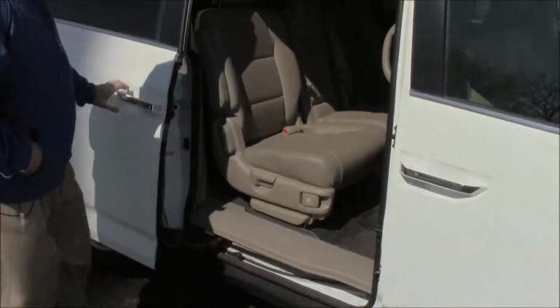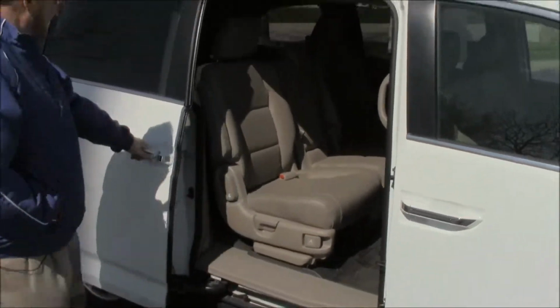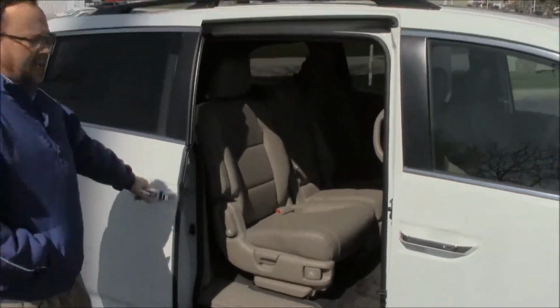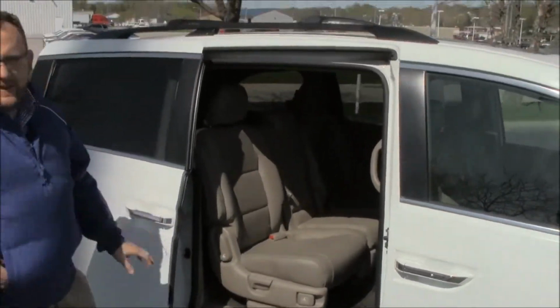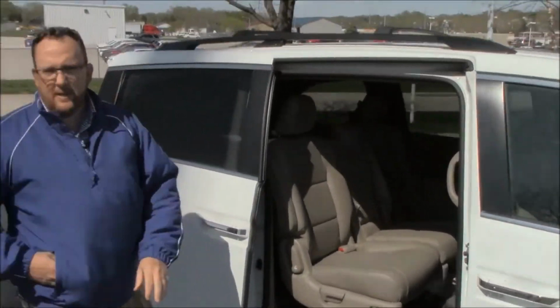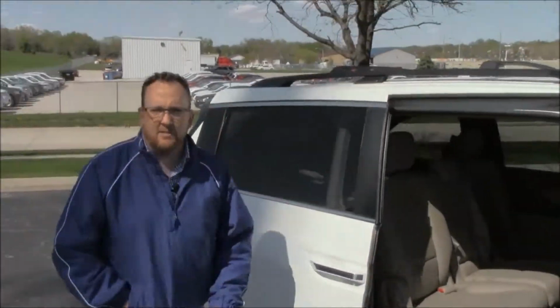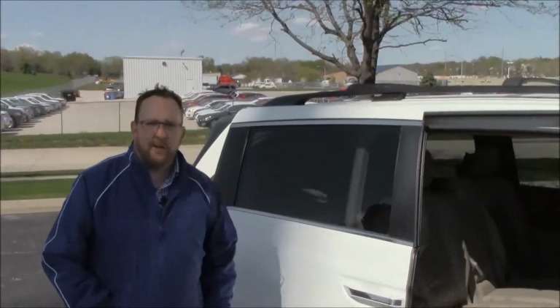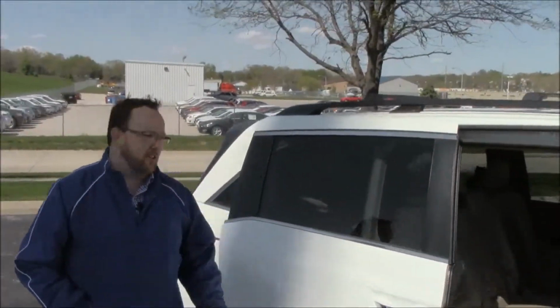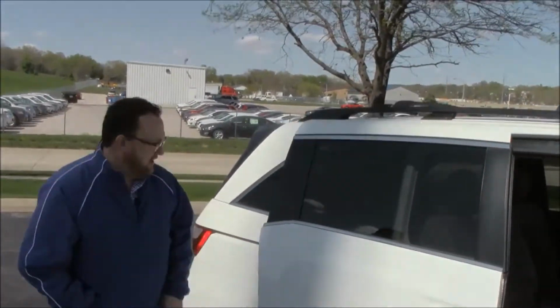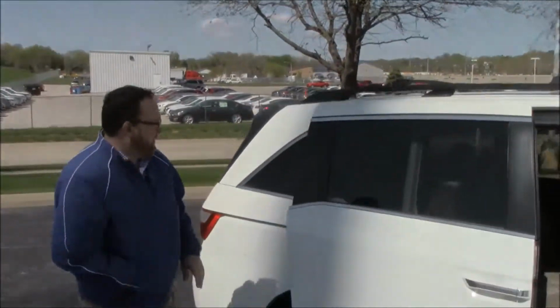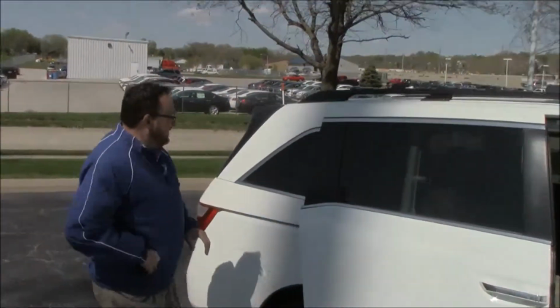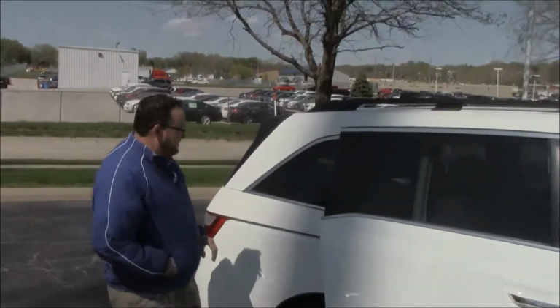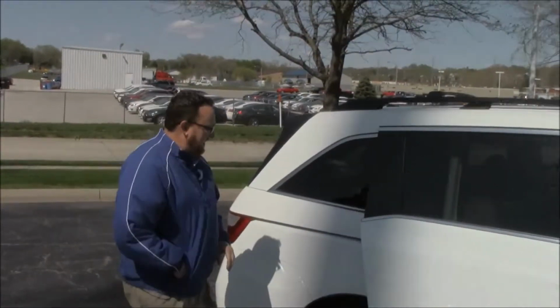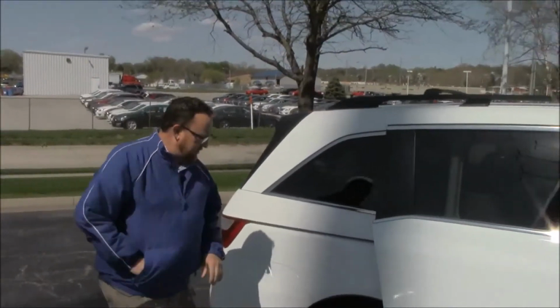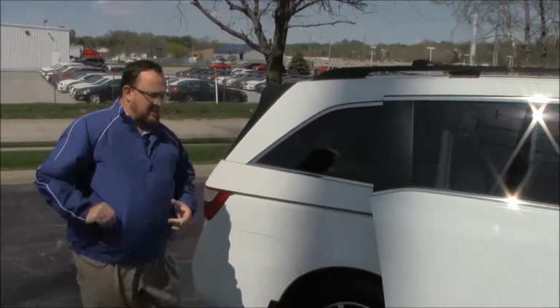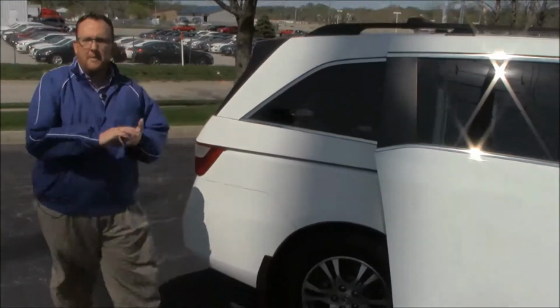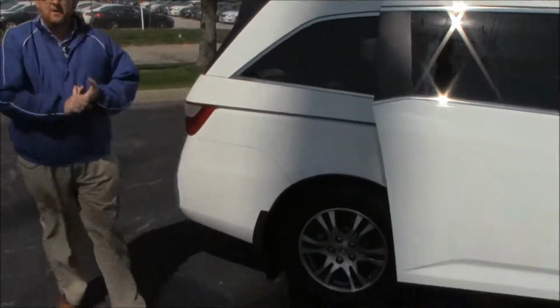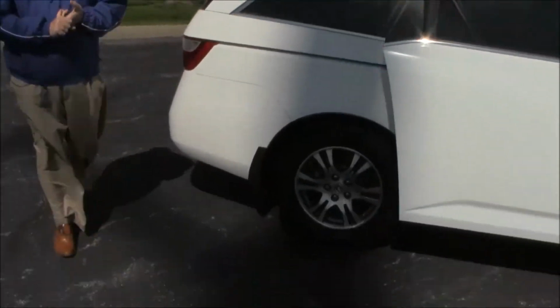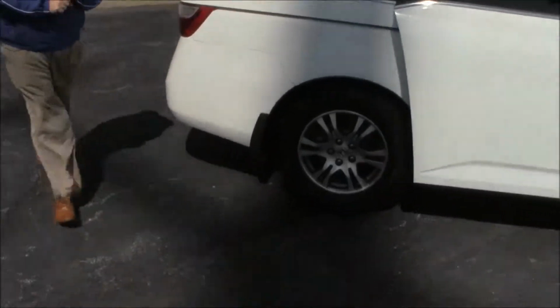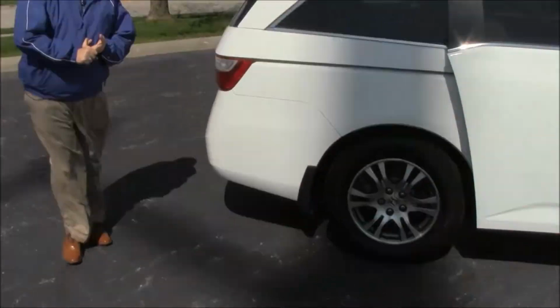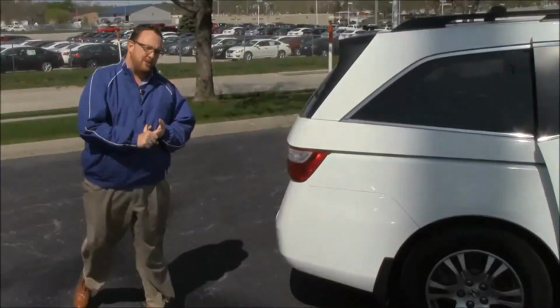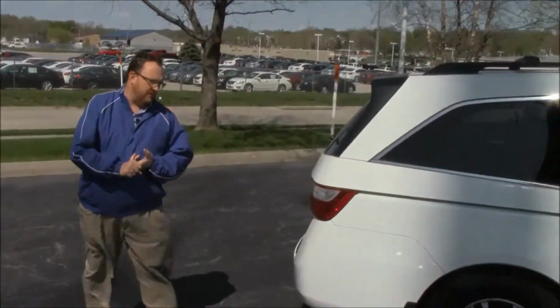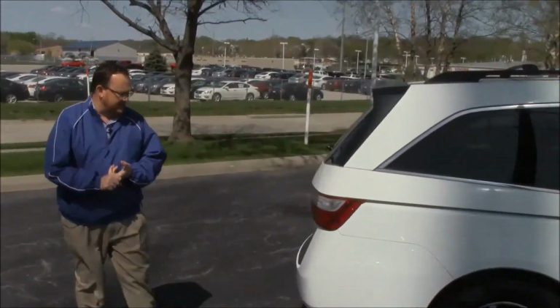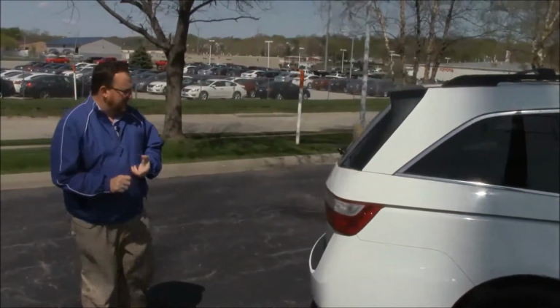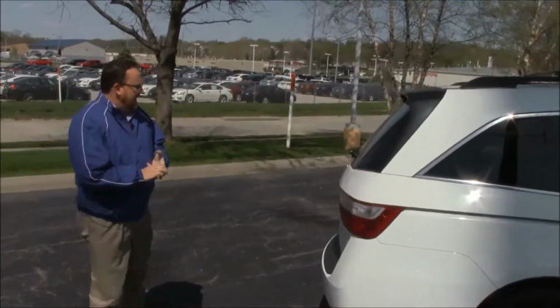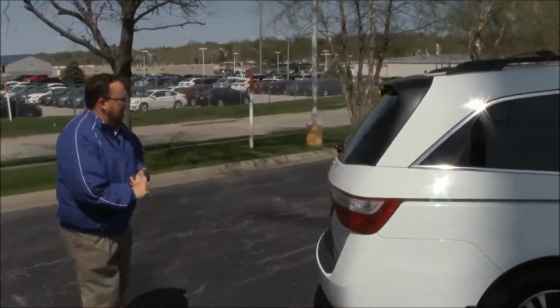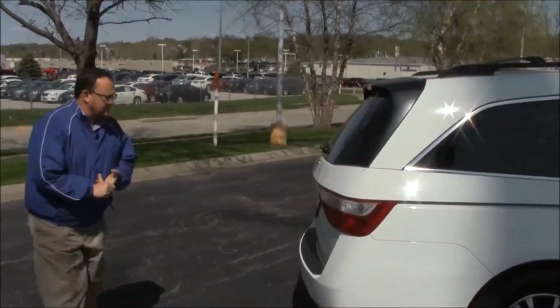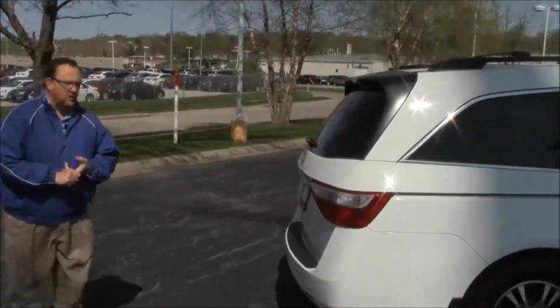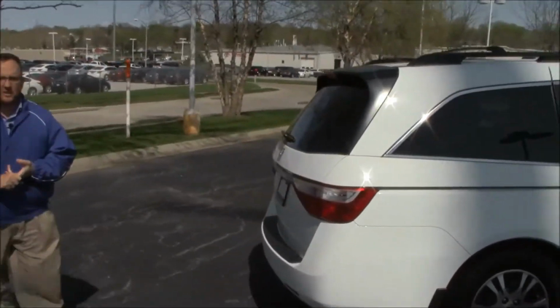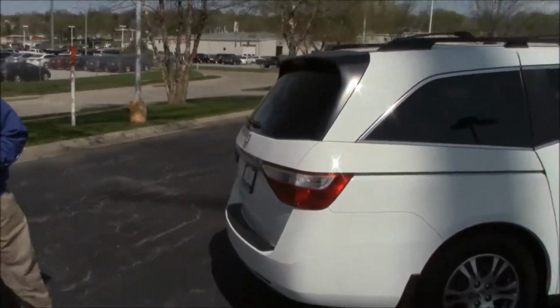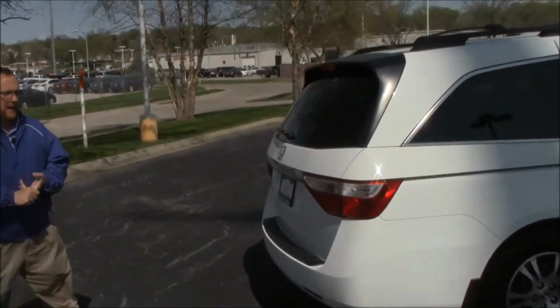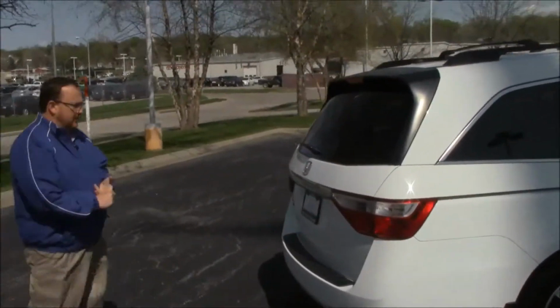This Odyssey has a Passport Mechanical Inspection and is being sold as a certified car, so you get the remainder of the factory warranty plus 12 months, 12,000 miles, and the remainder of the 70,000 or 100,000 mile powertrain warranty.